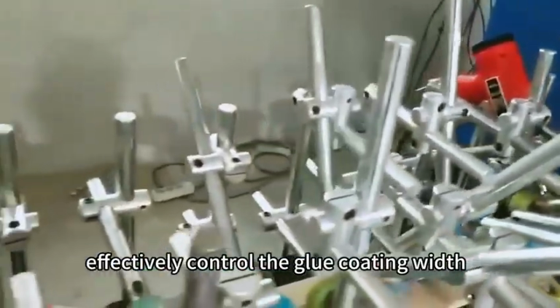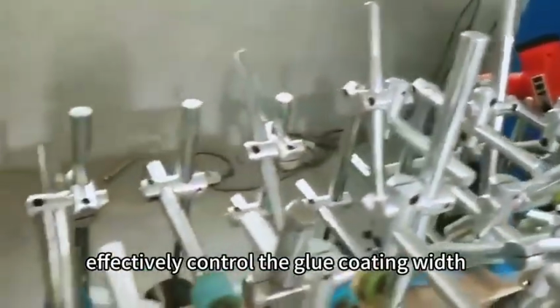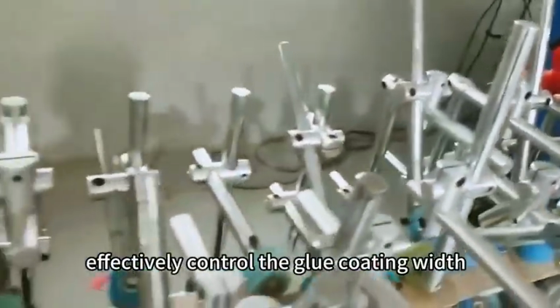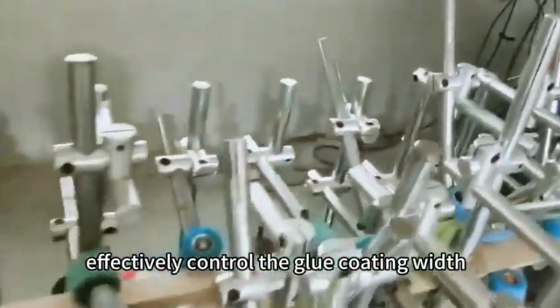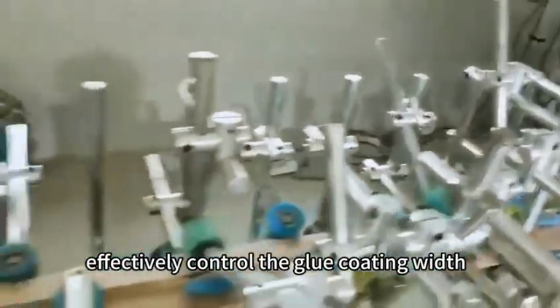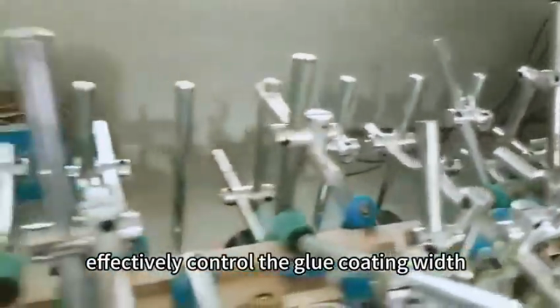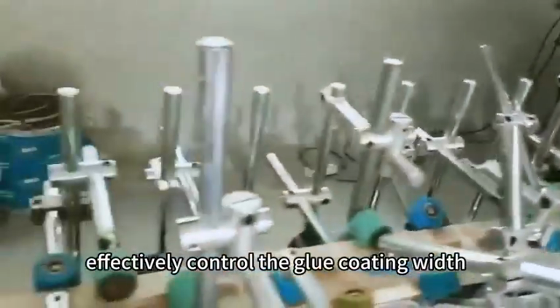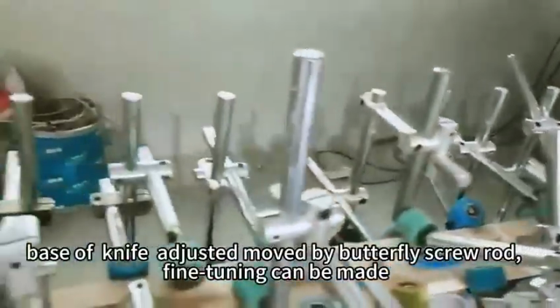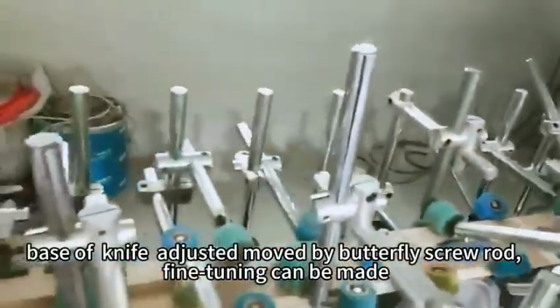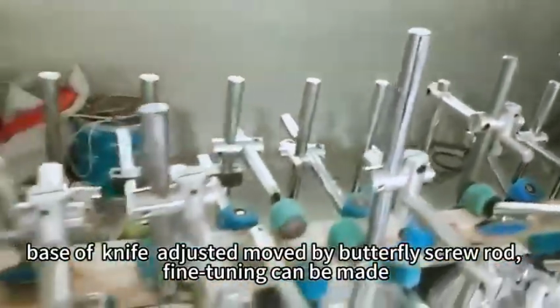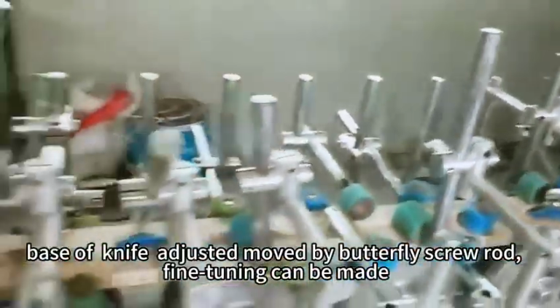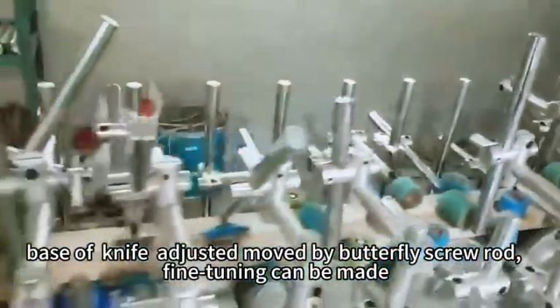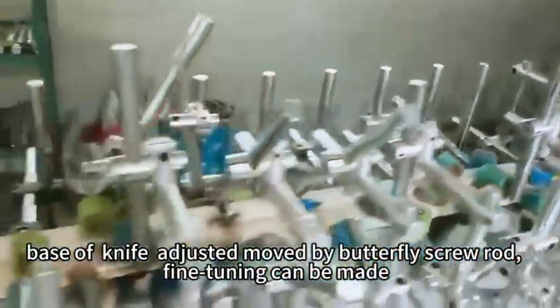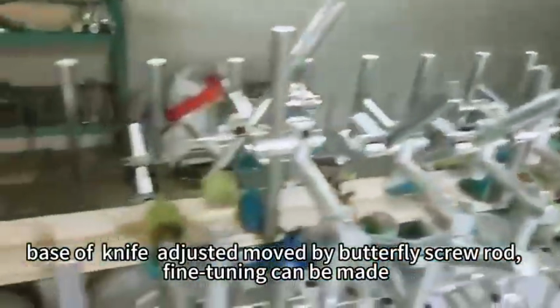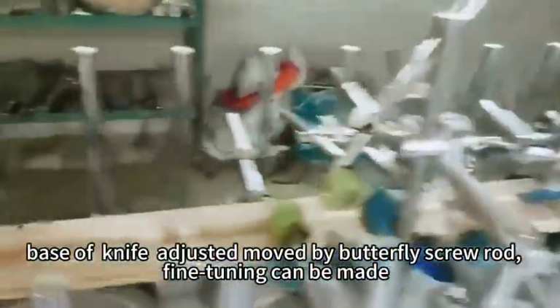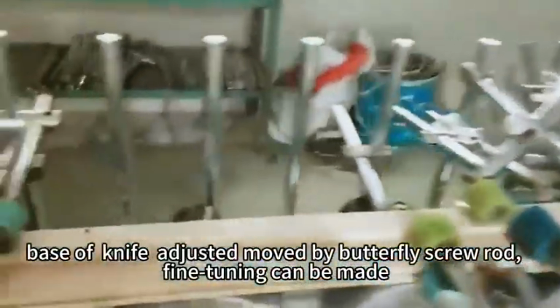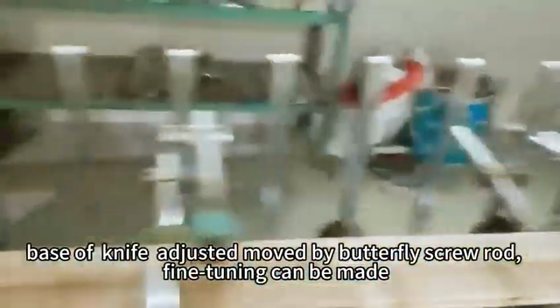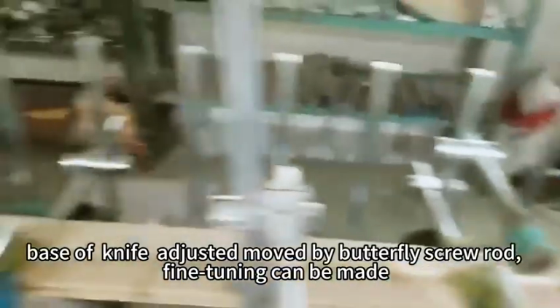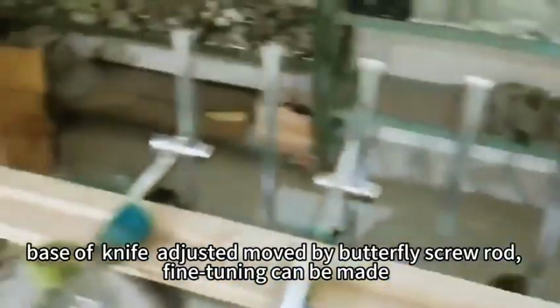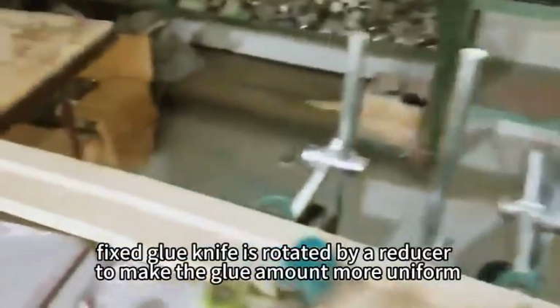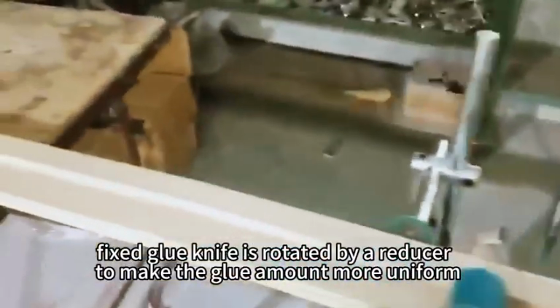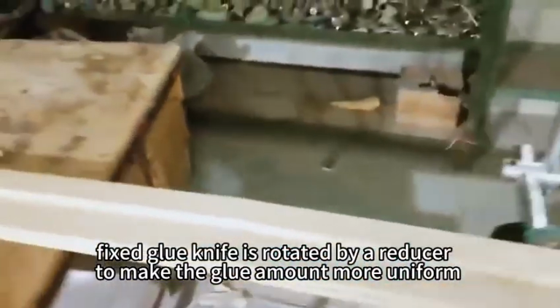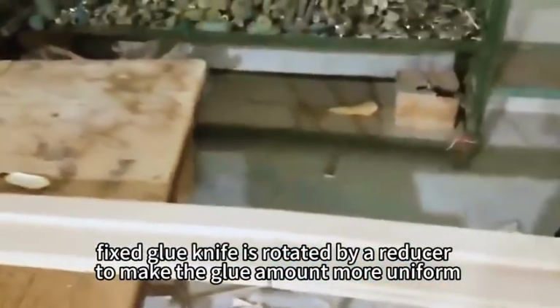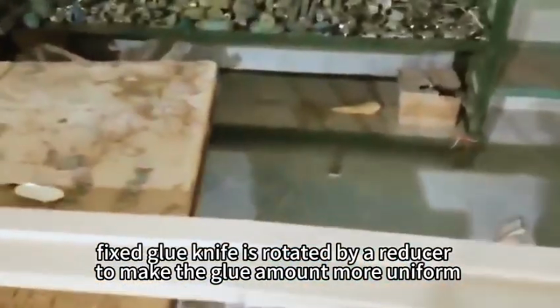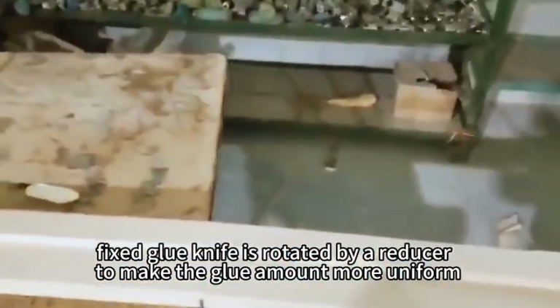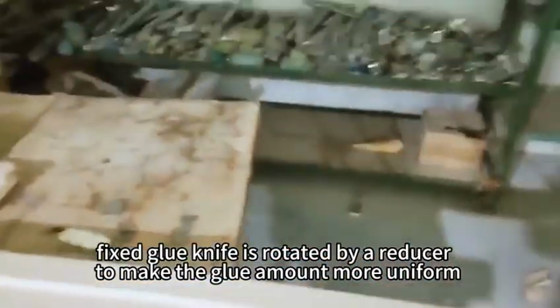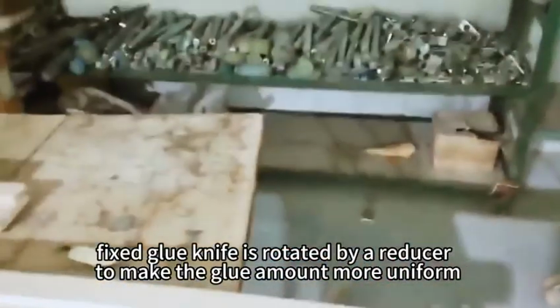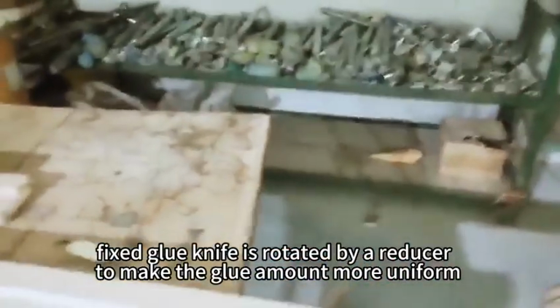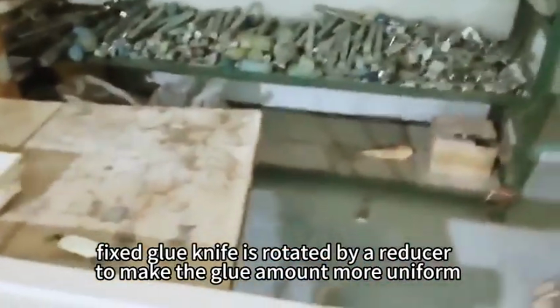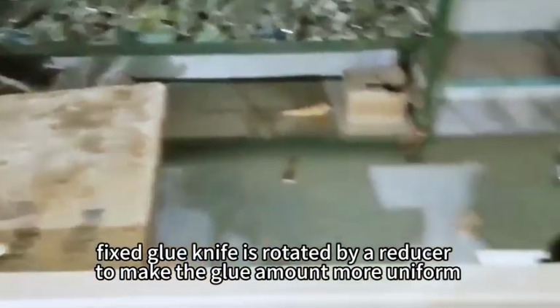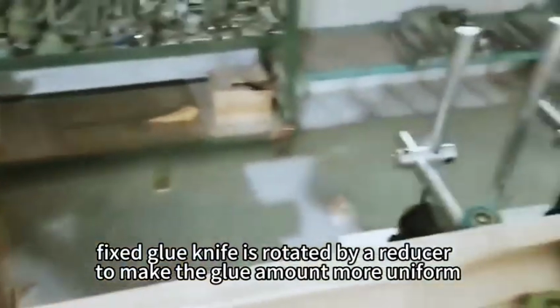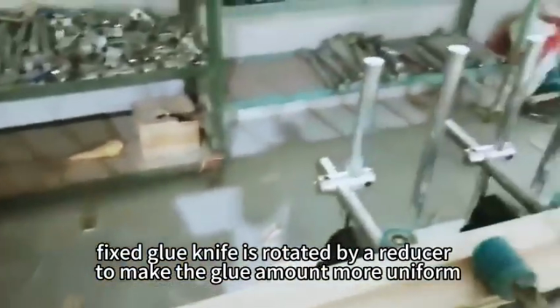Effectively control the glue coating widths. Base of knife adjusted and moved by butterfly screw rod. Fine tuning can be made. Fixed glue knife is rotated by a reducer to make the glue amount more uniform.